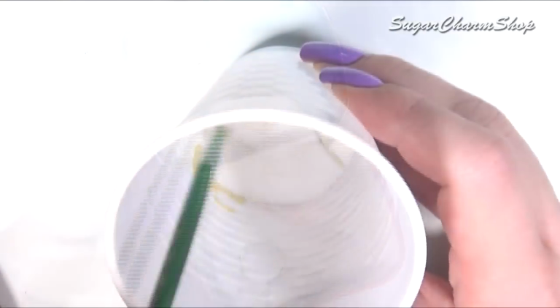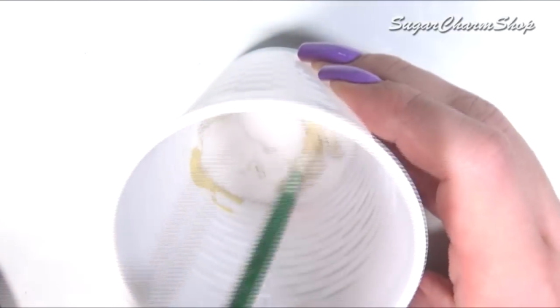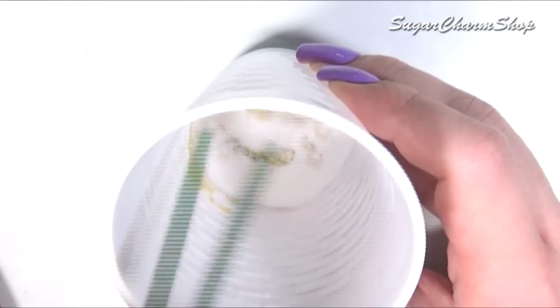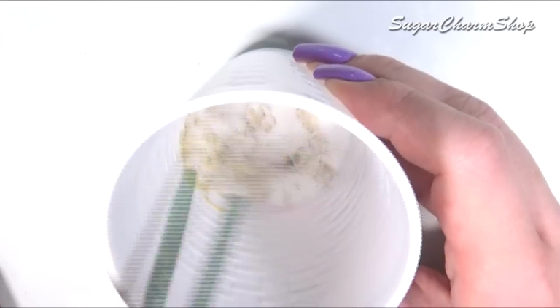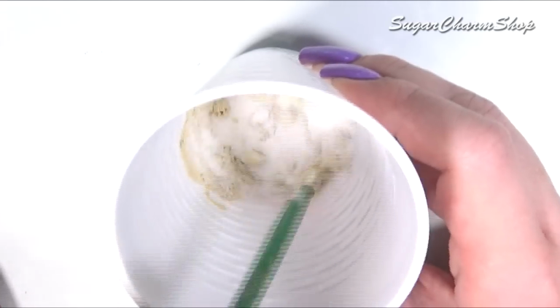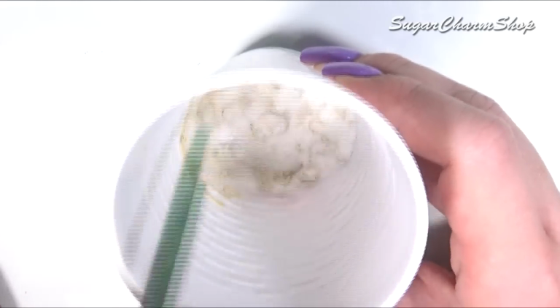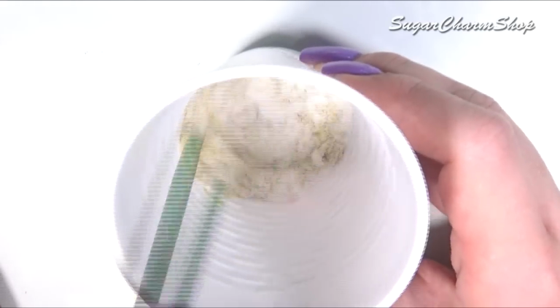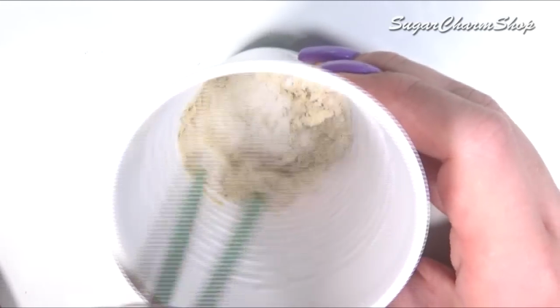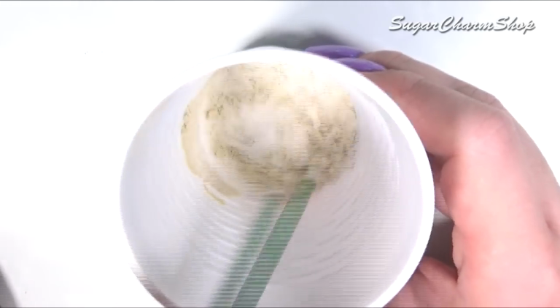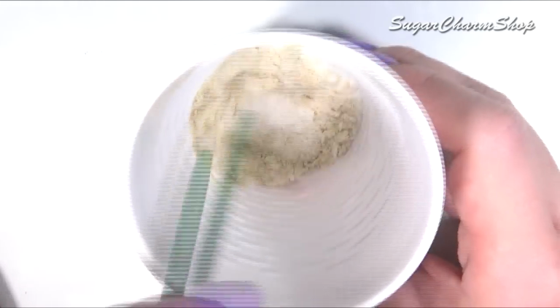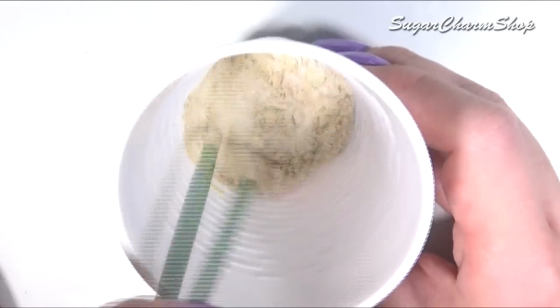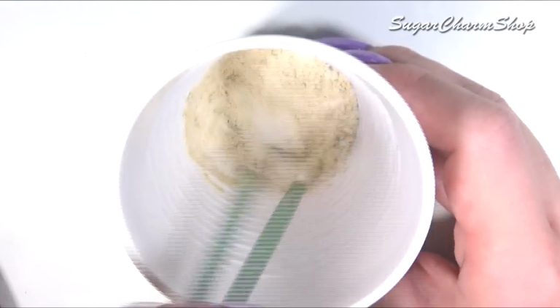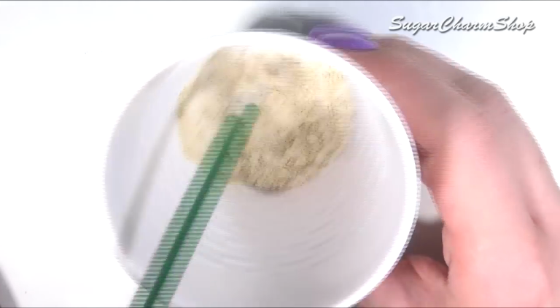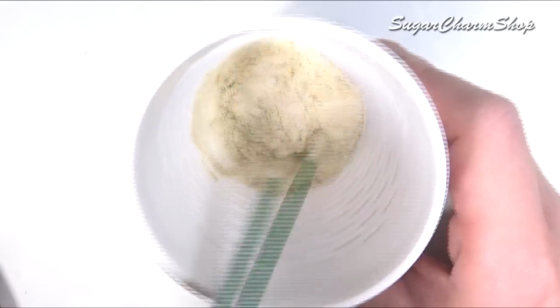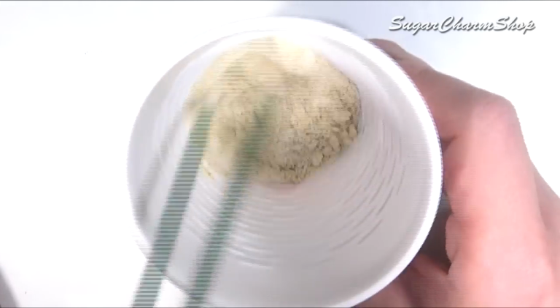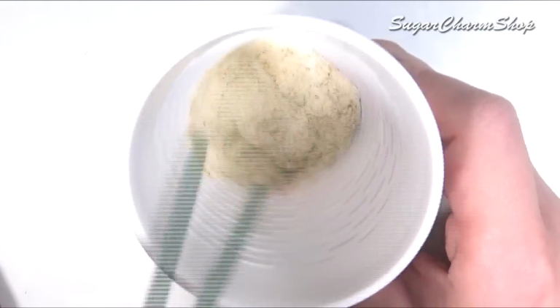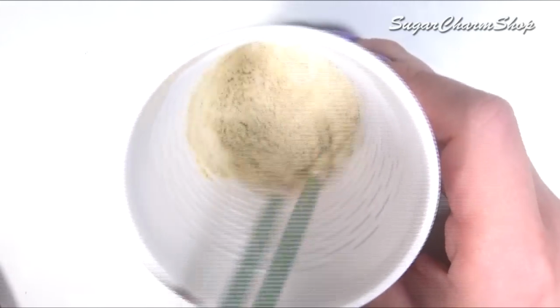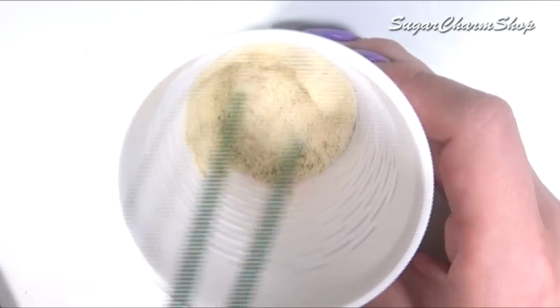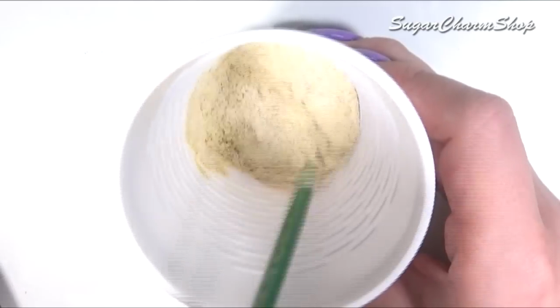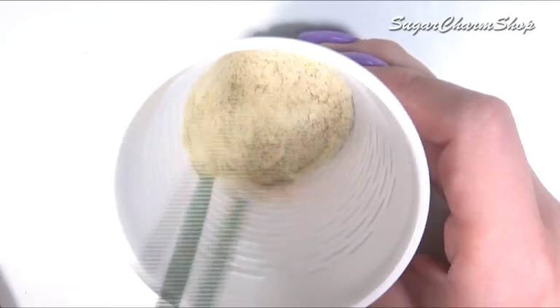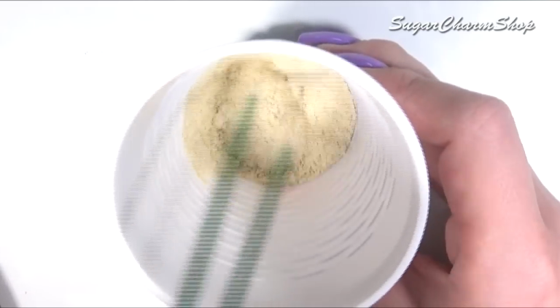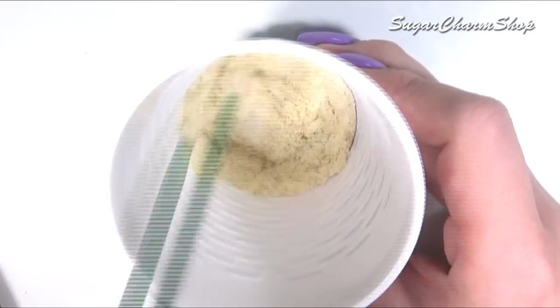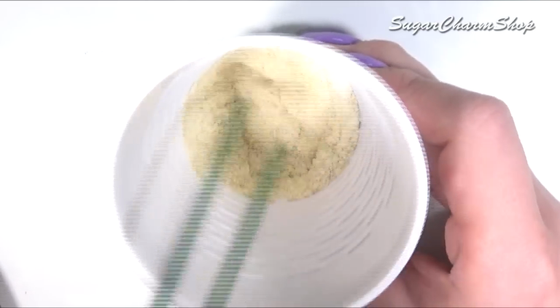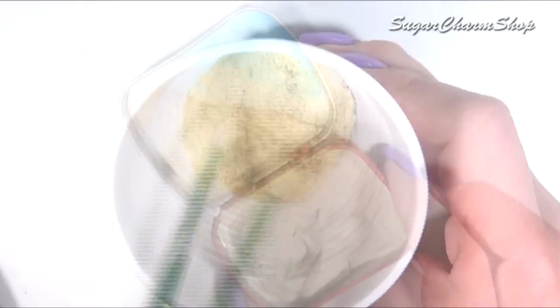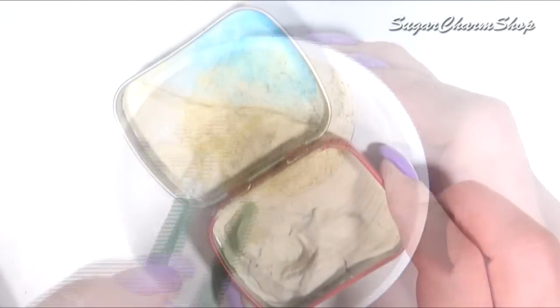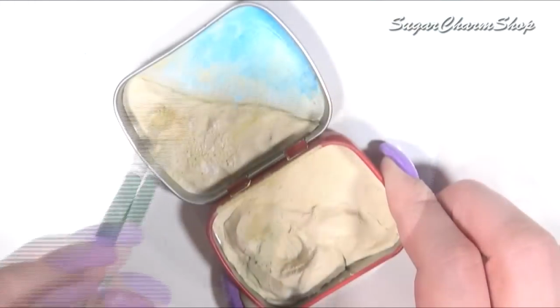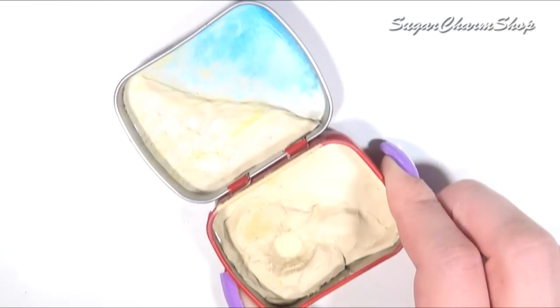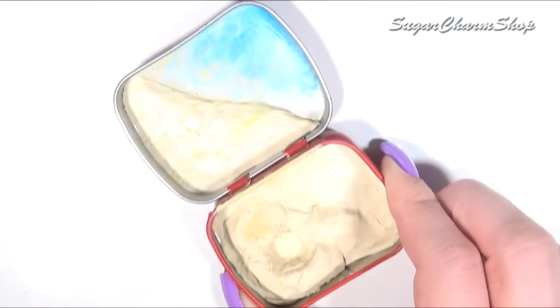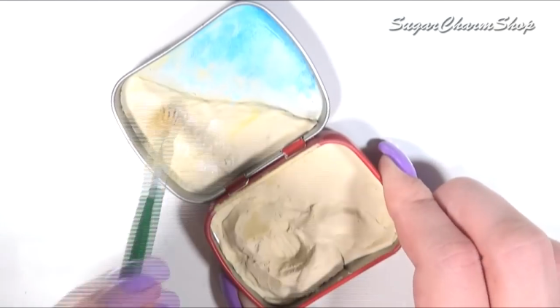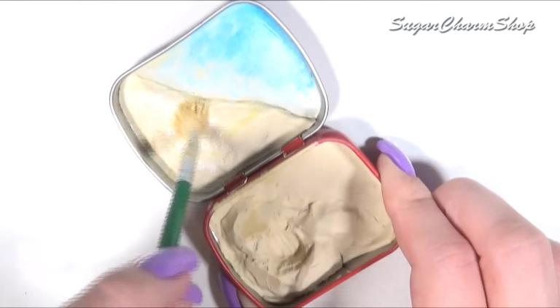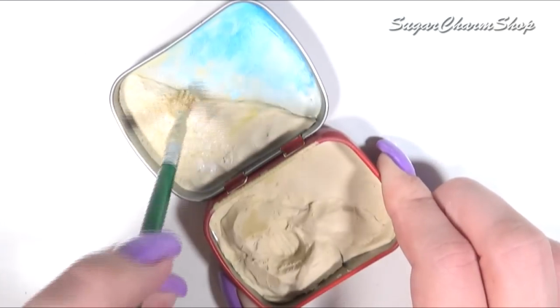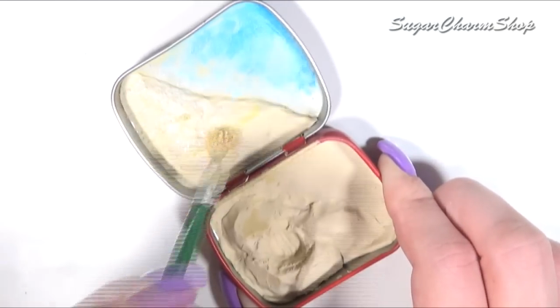For the sand, I first took some white sand and mixed it with paint, then added glue to the sand in the tin, and added the actual sand on top.